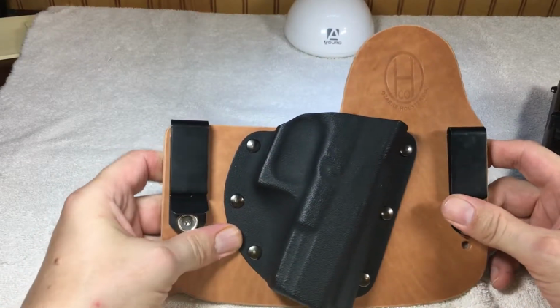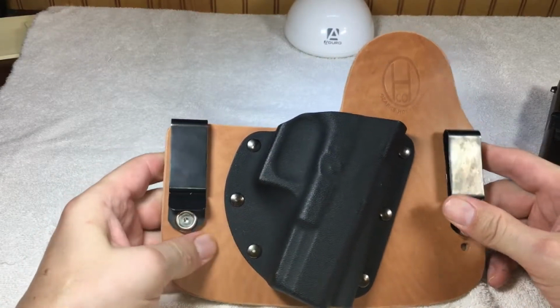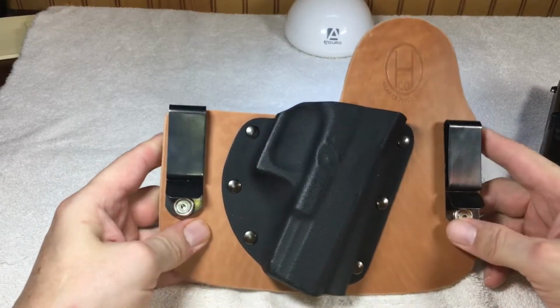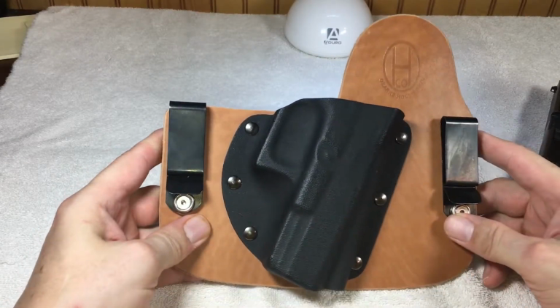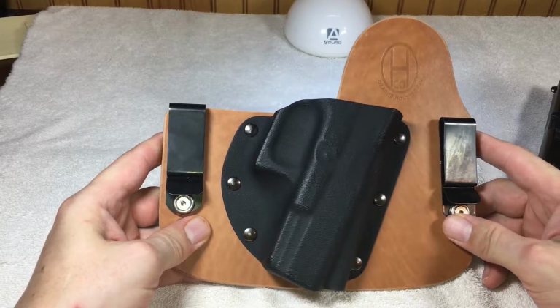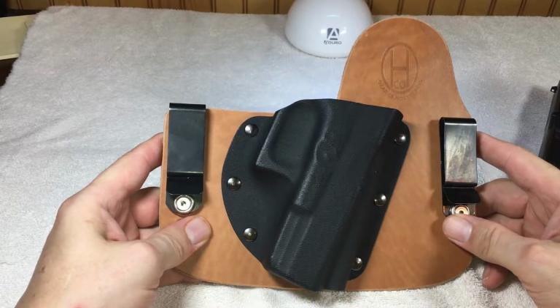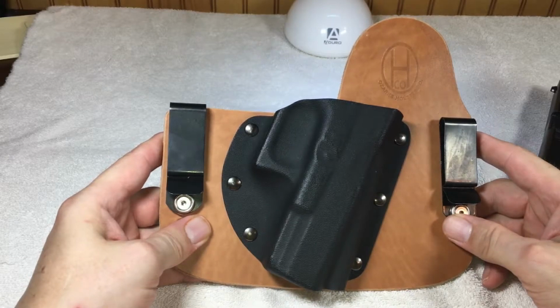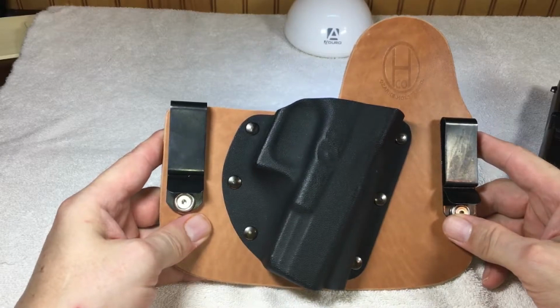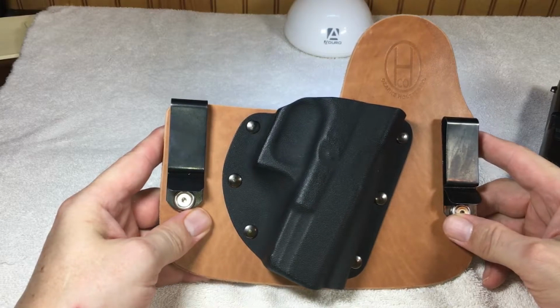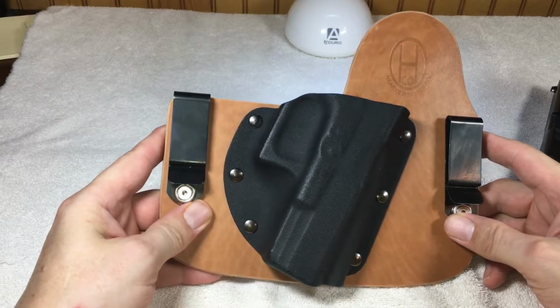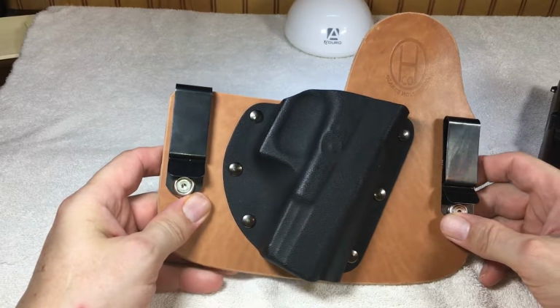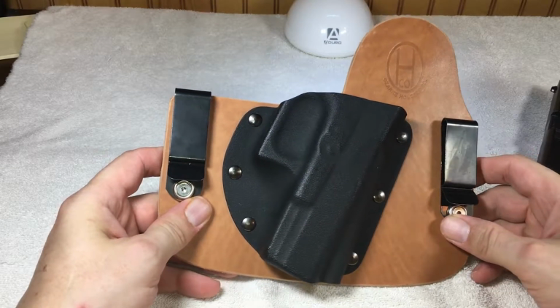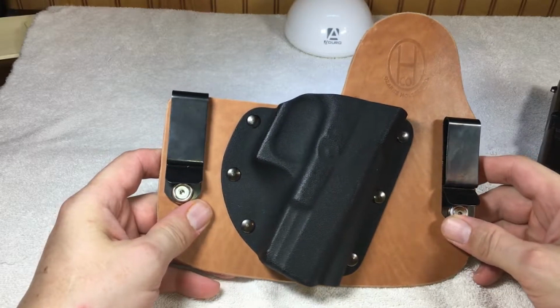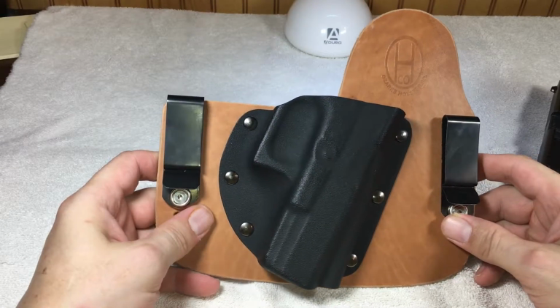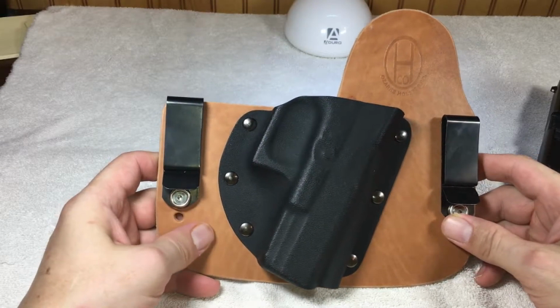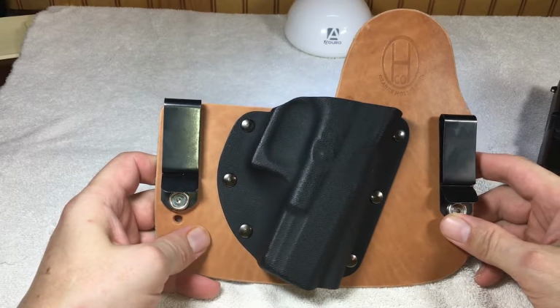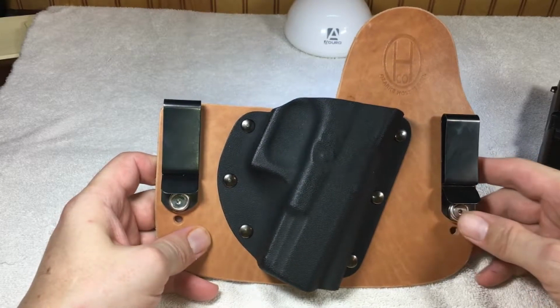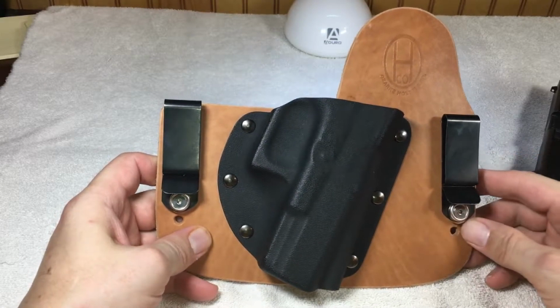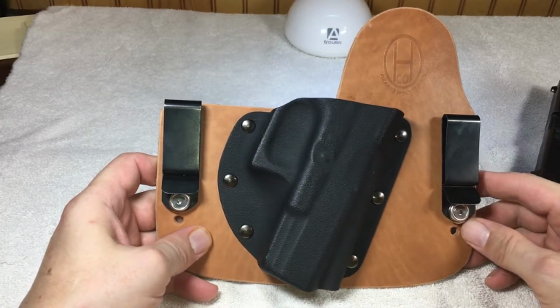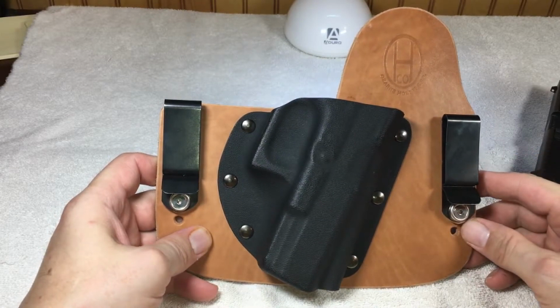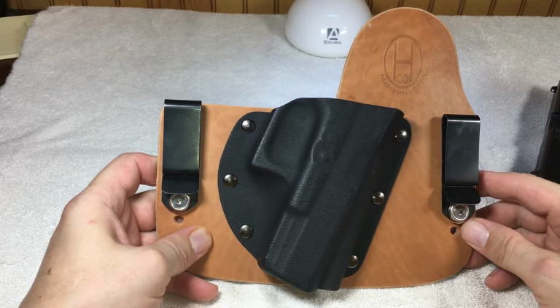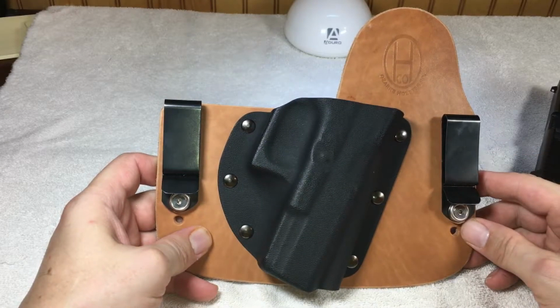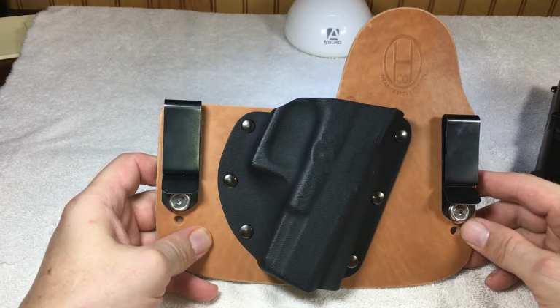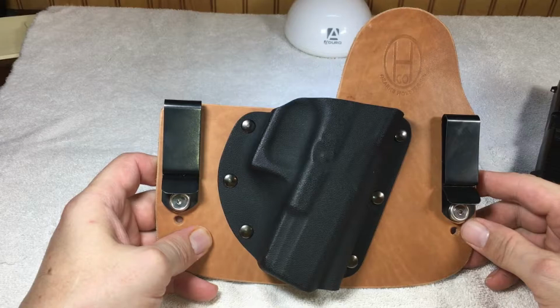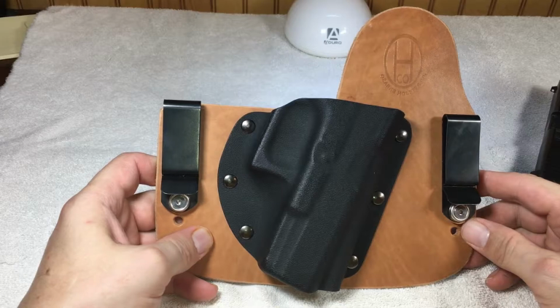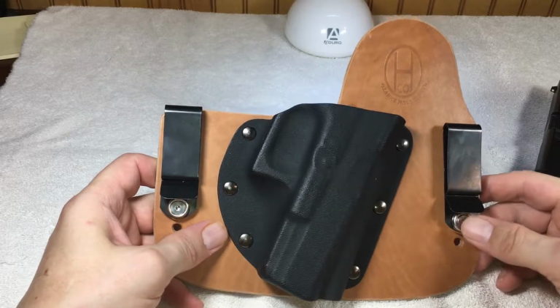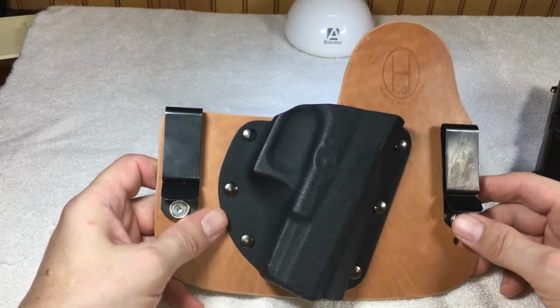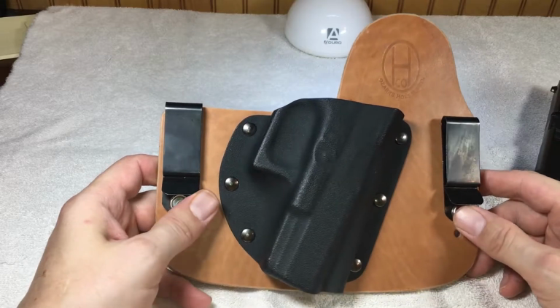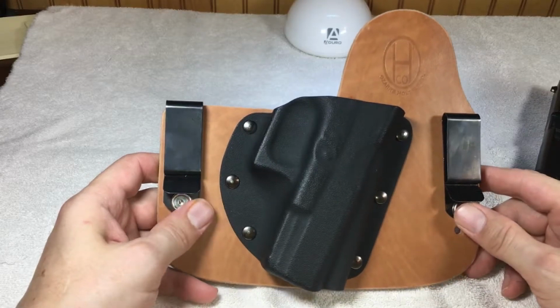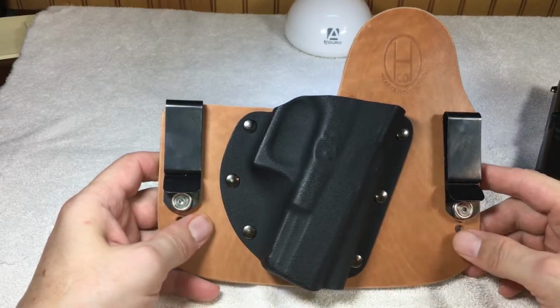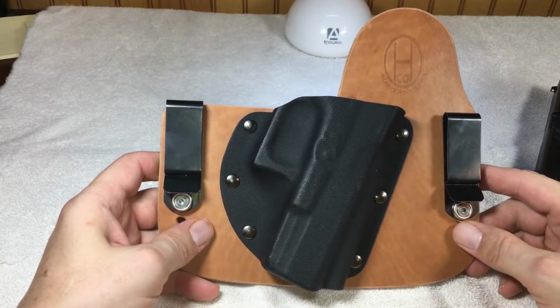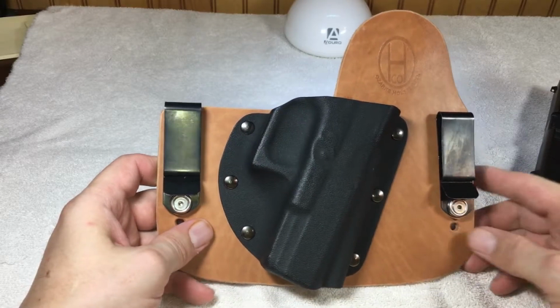It's very similar to the Crossbreed holster, if anybody's familiar with that. Crossbreed is a really popular brand of holster.